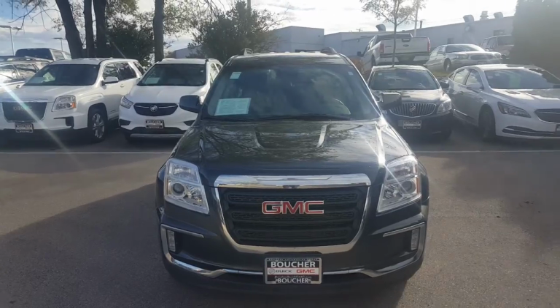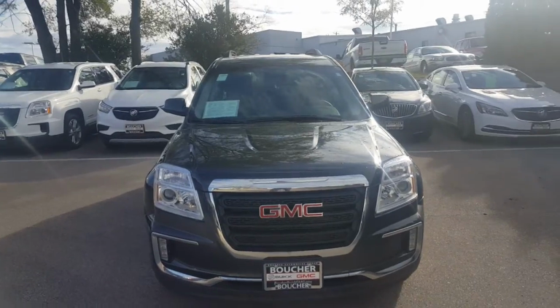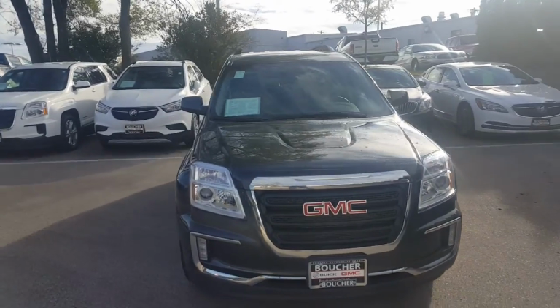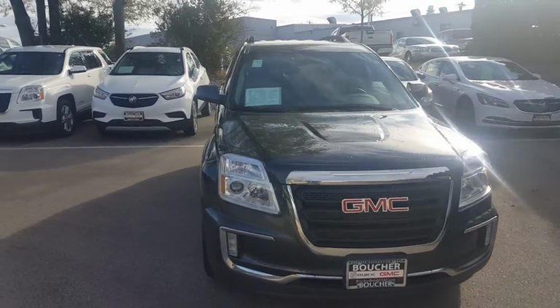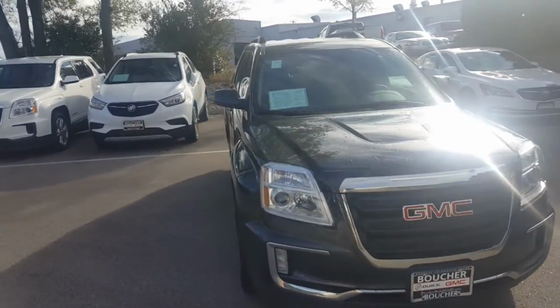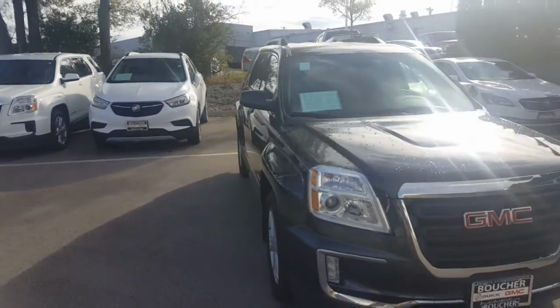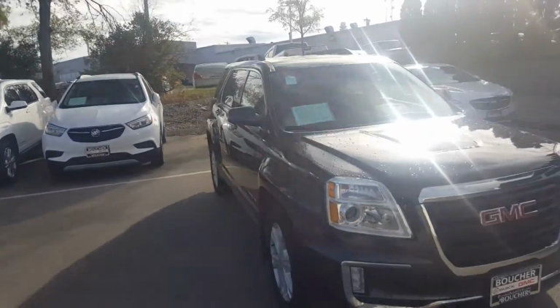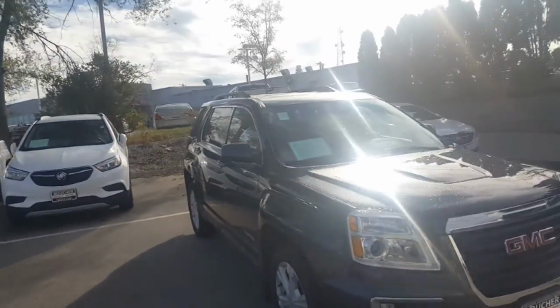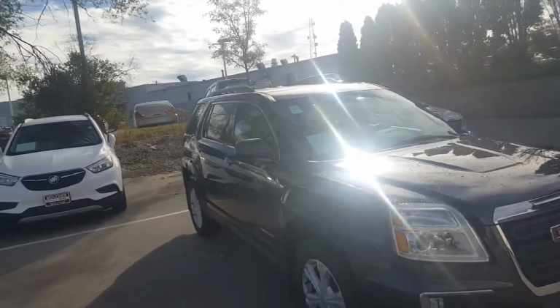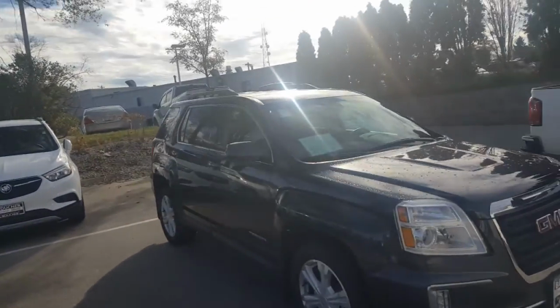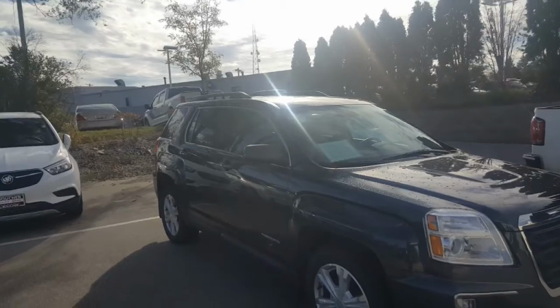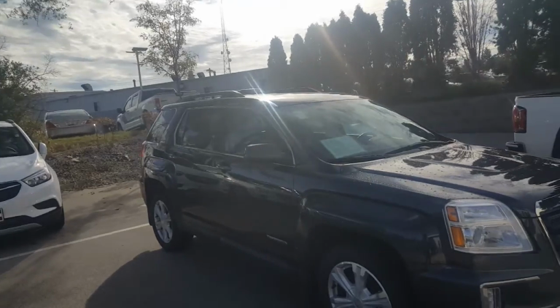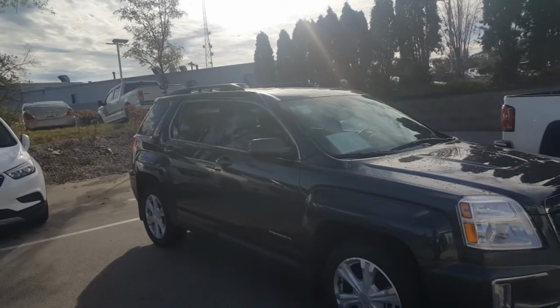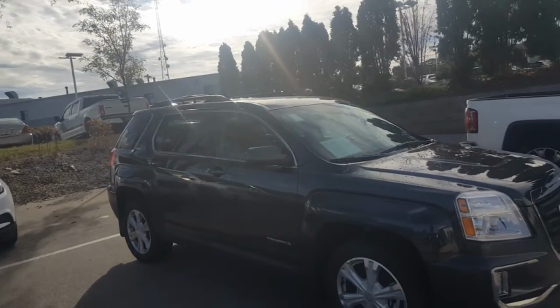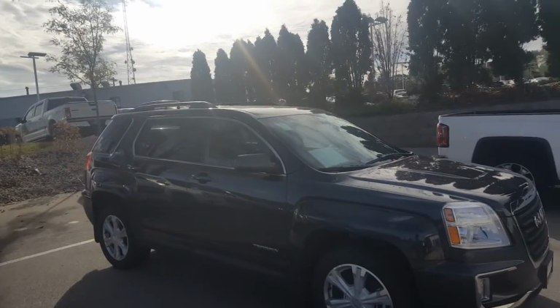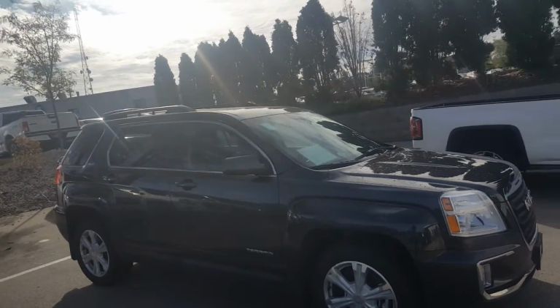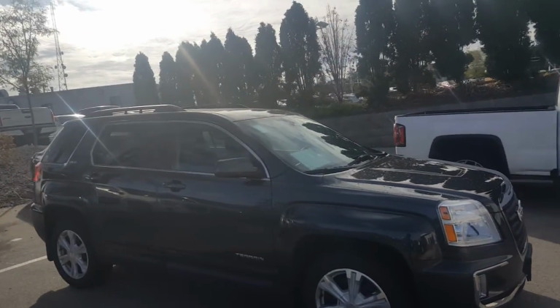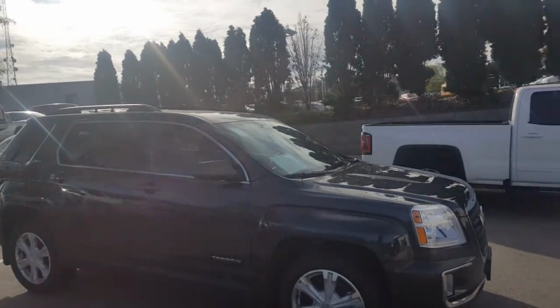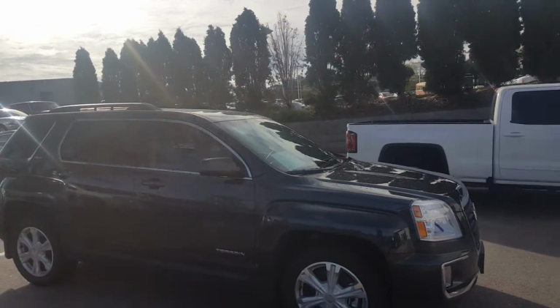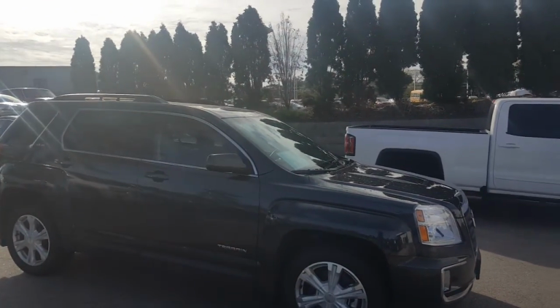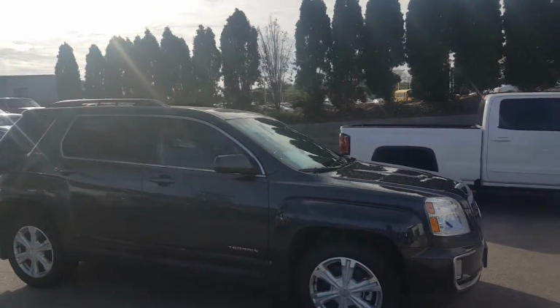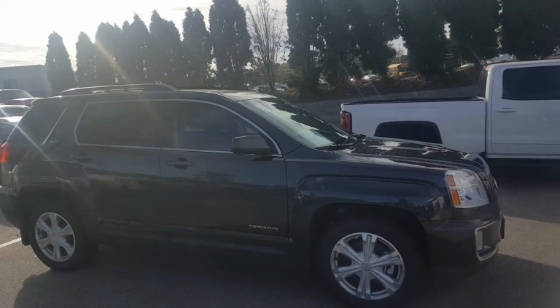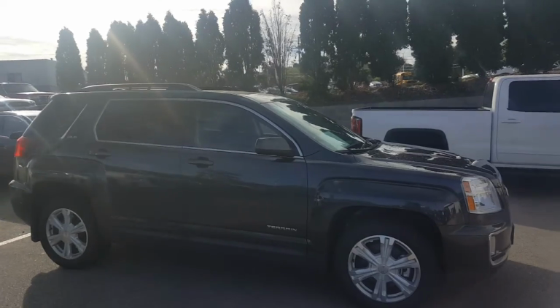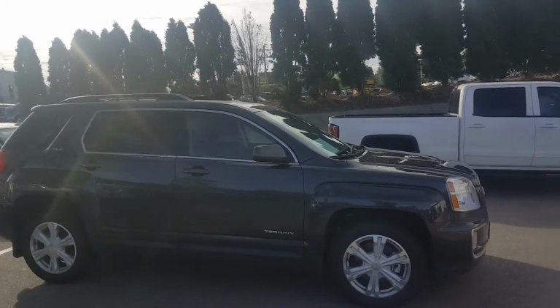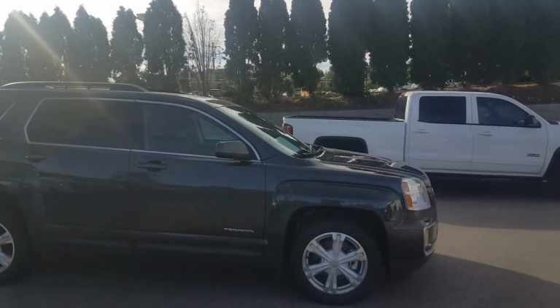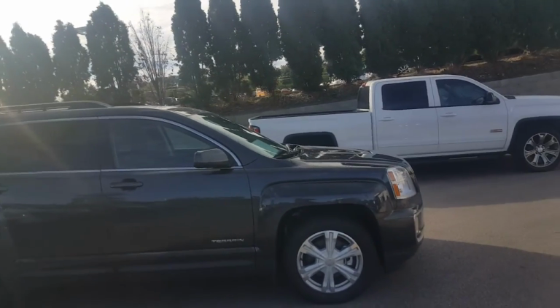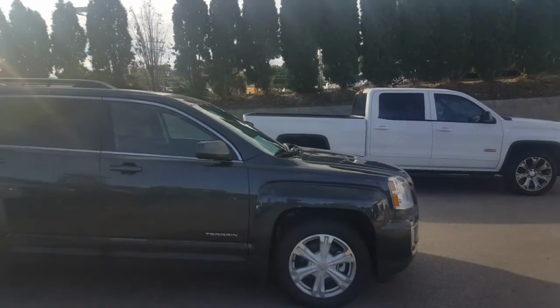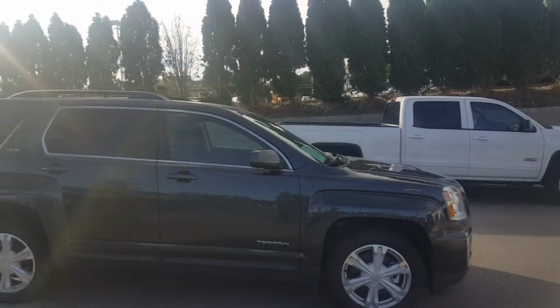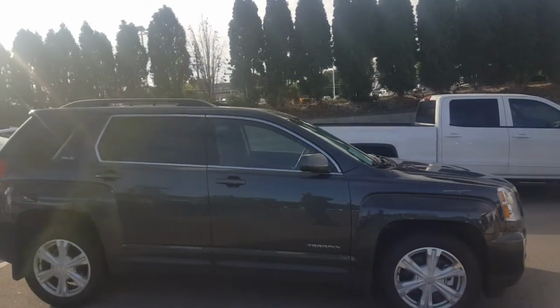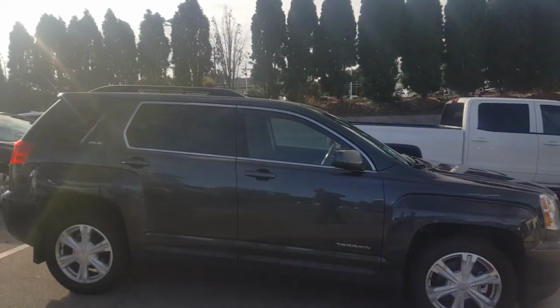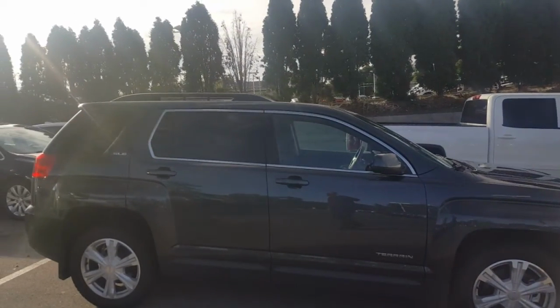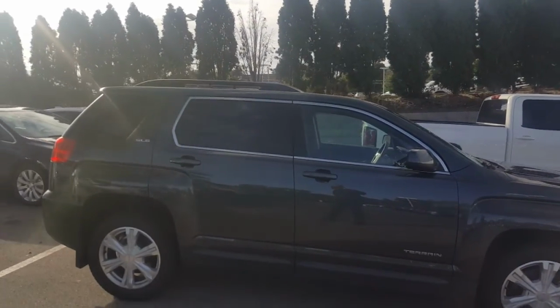Hi, Greg Prince here at Boucher Buick GMC in Waukesha, Wisconsin. You're looking at one of our last remaining 2017s with a V6 engine. This was very quite rare on the 2017 Terrains.